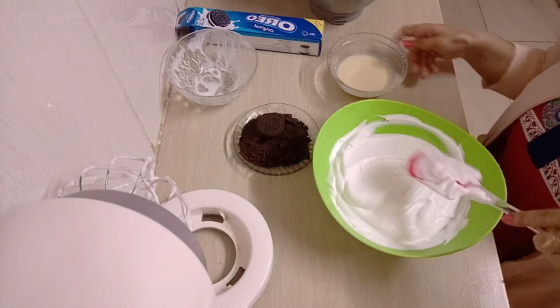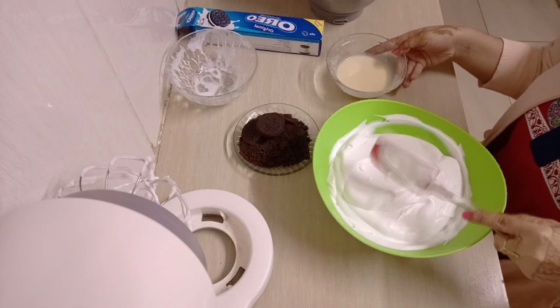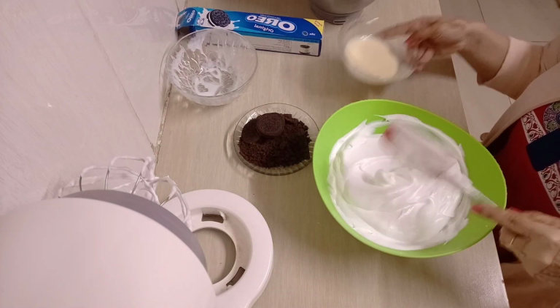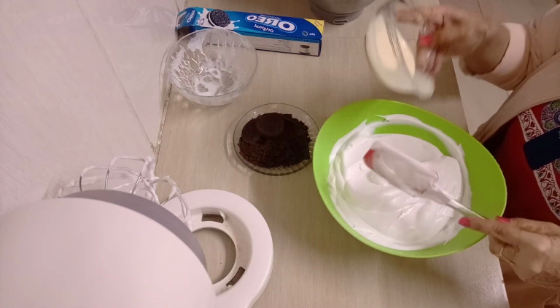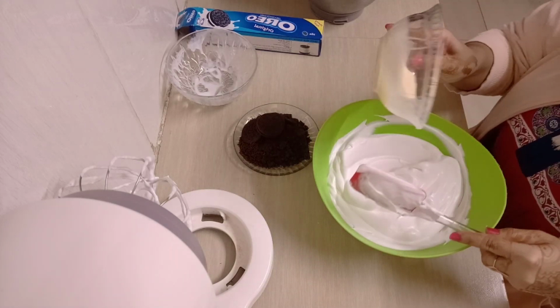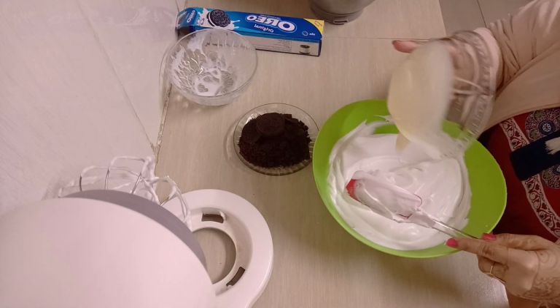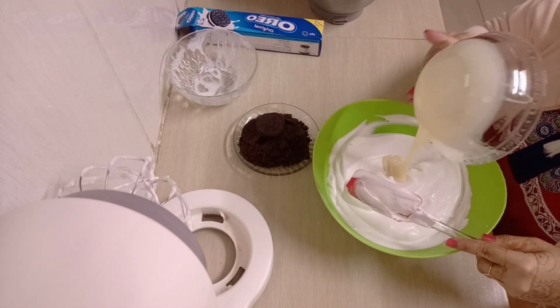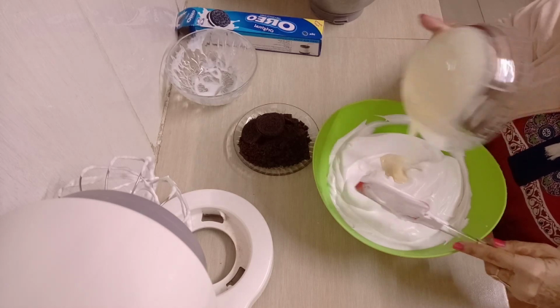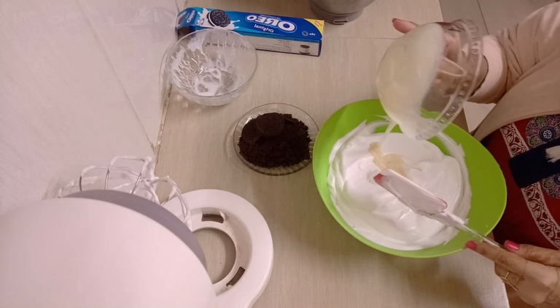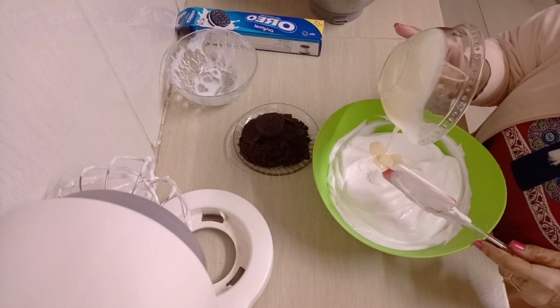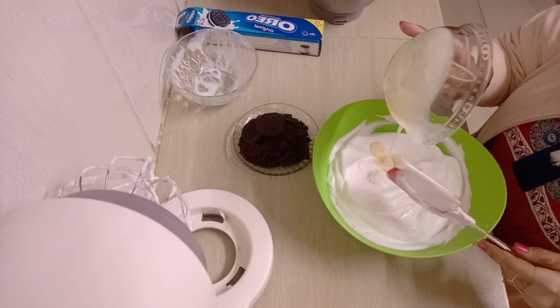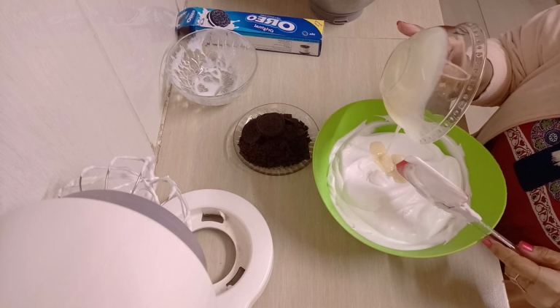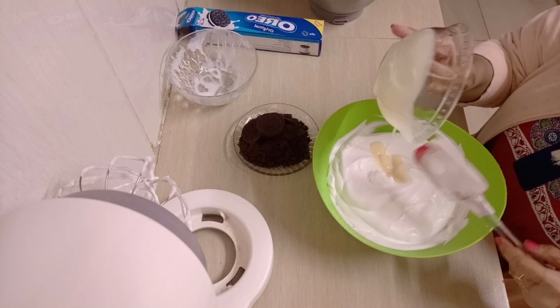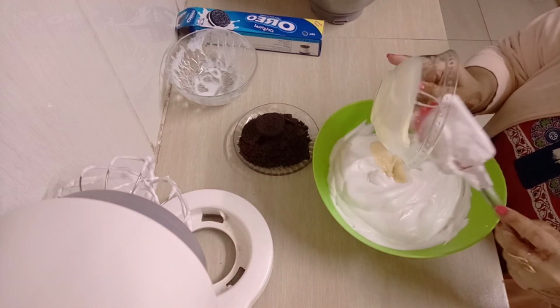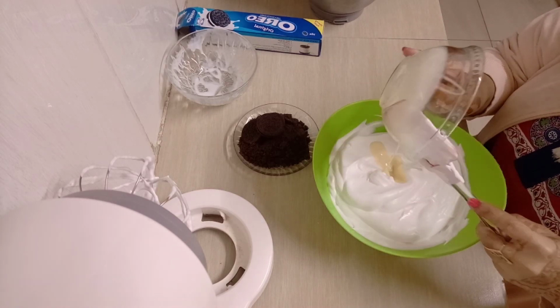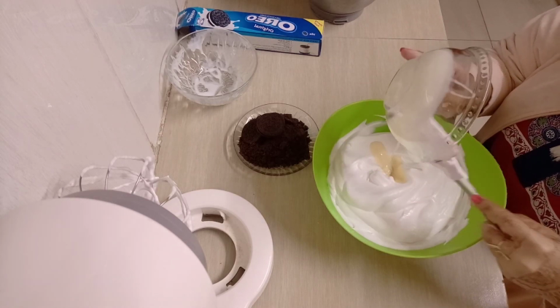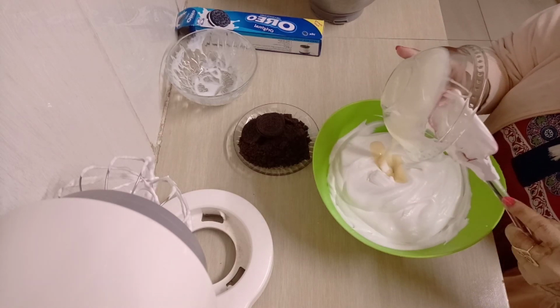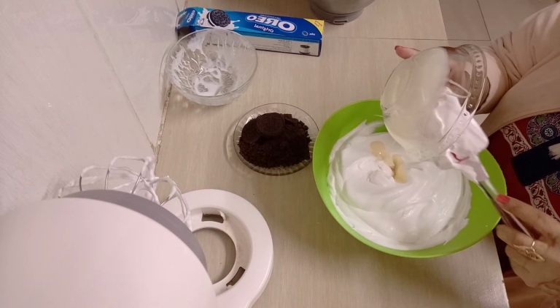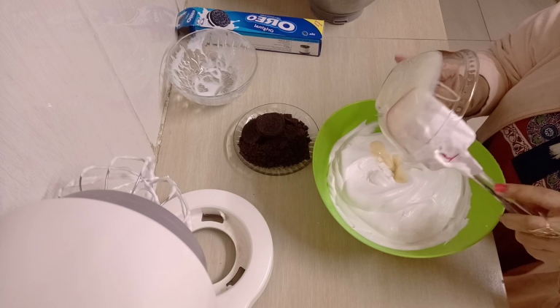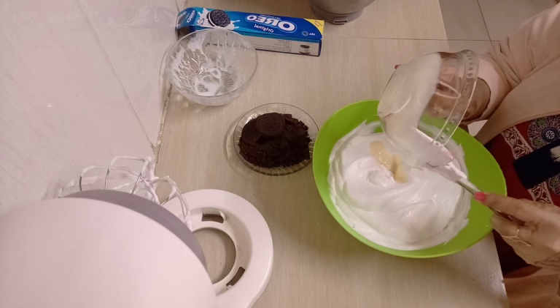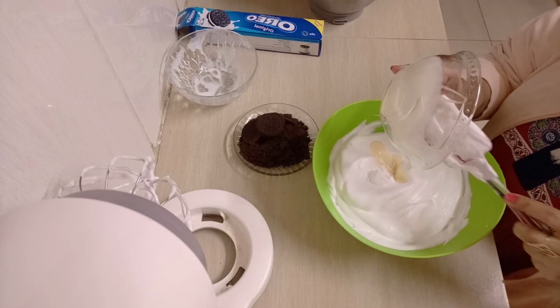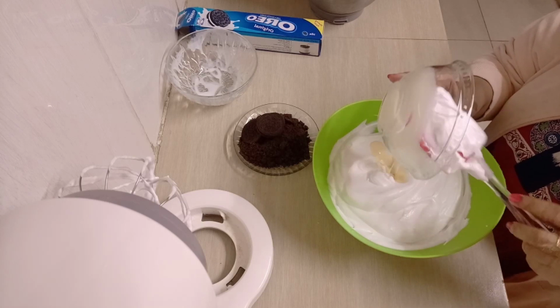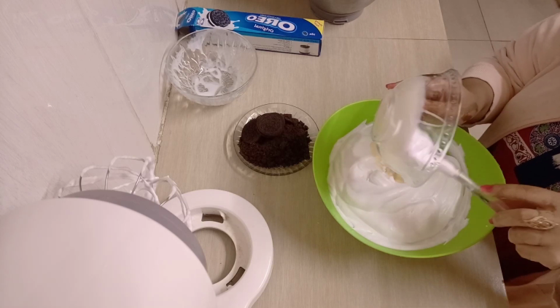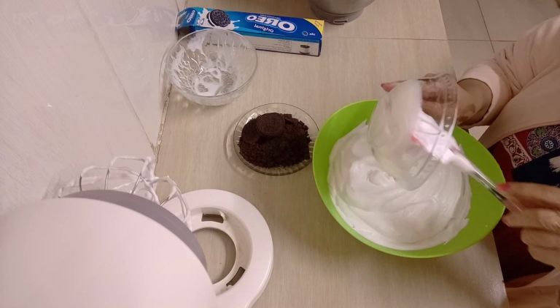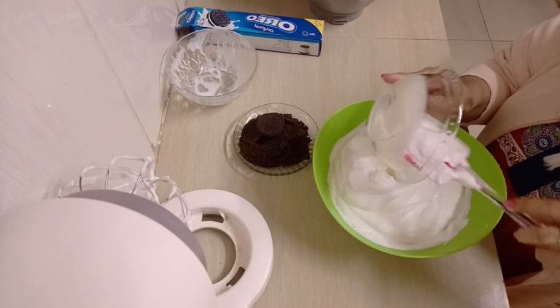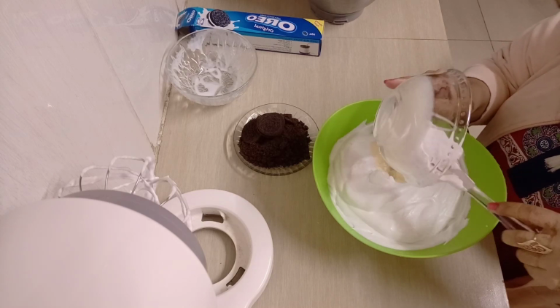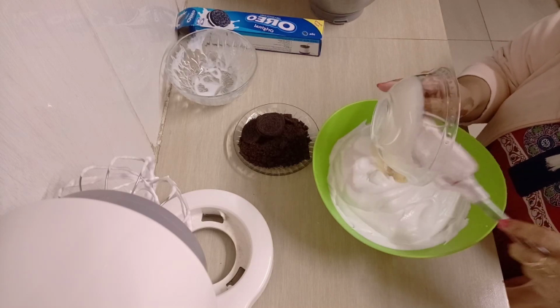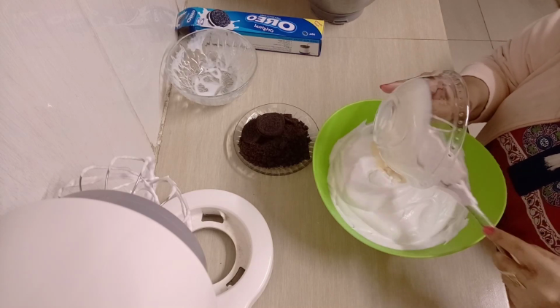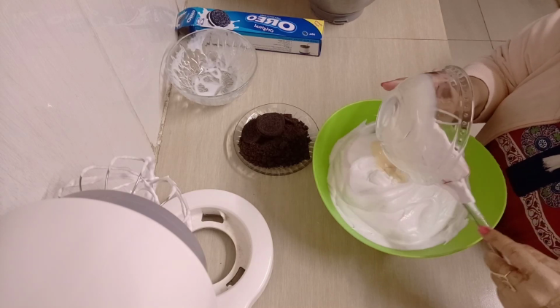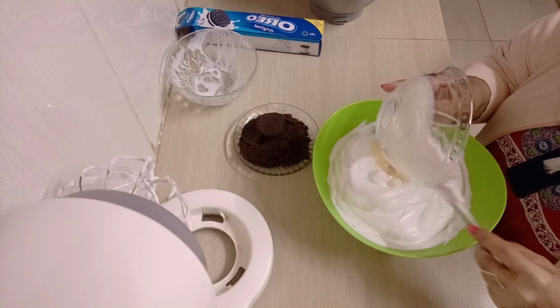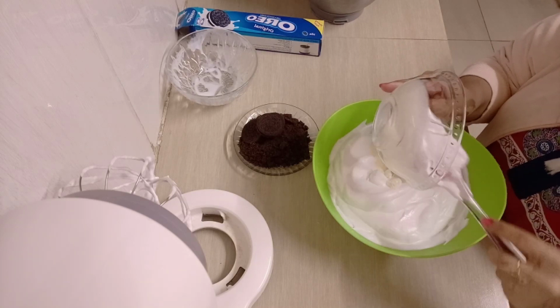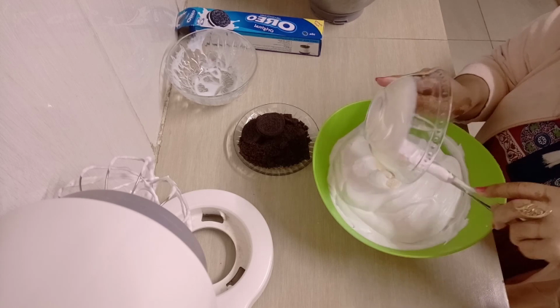After this you're going to add in your condensed milk and make sure you mix properly, because the condensed milk is heavy. If you don't mix it properly it's going to remain at the bottom and won't be even throughout the cream.